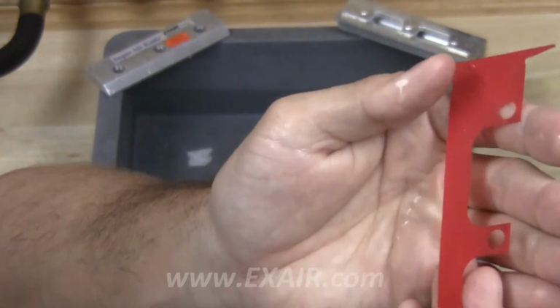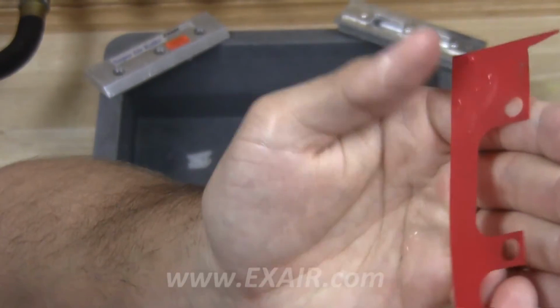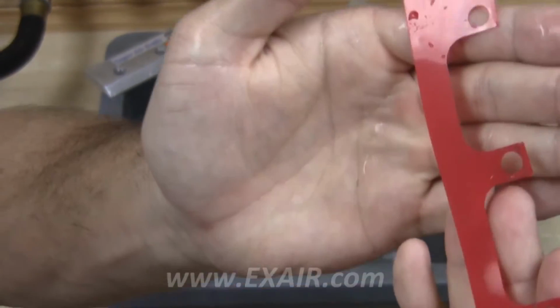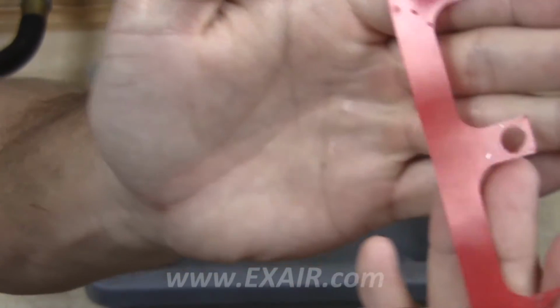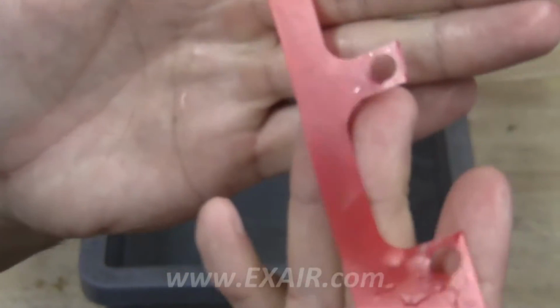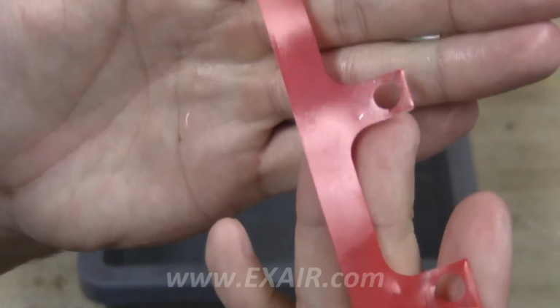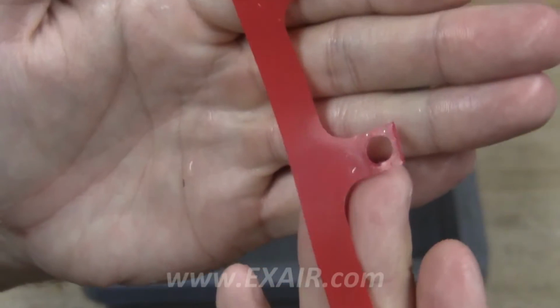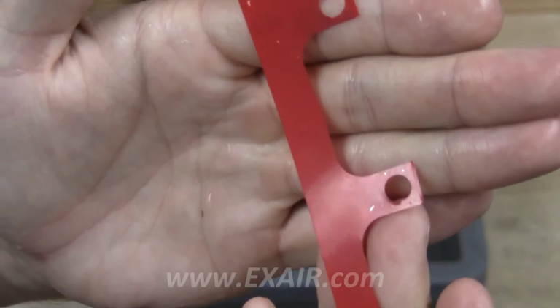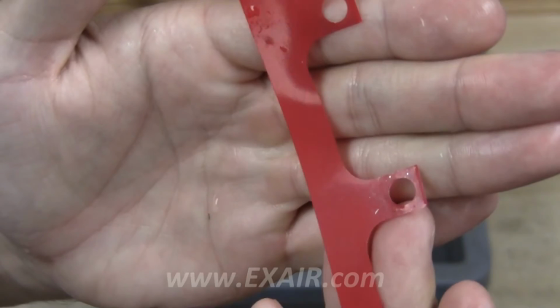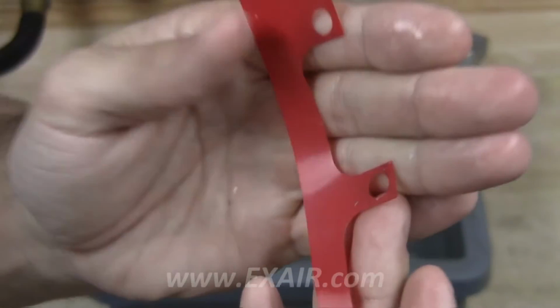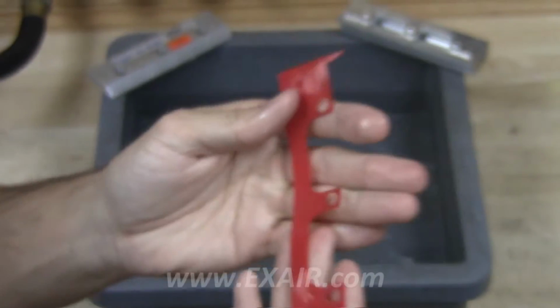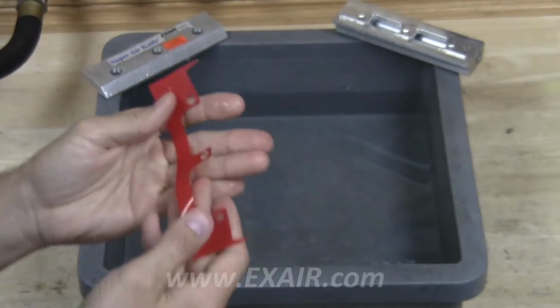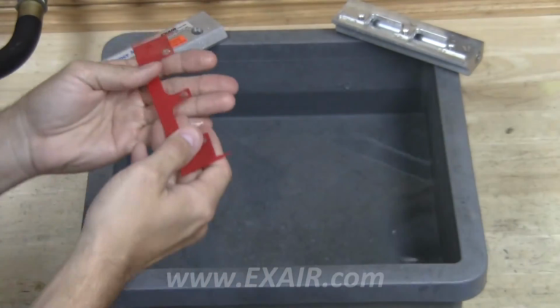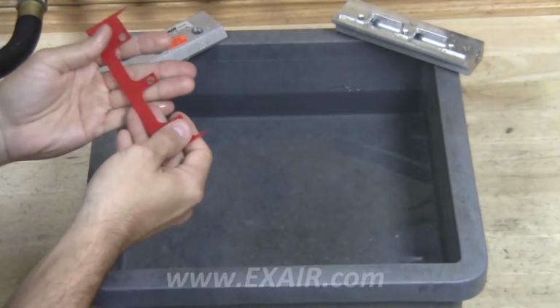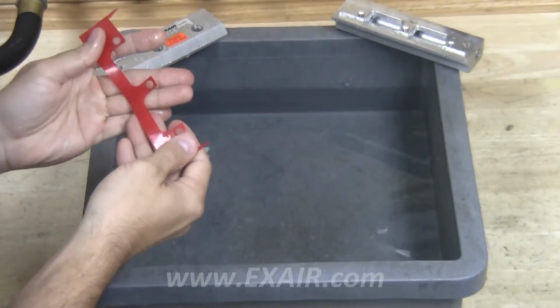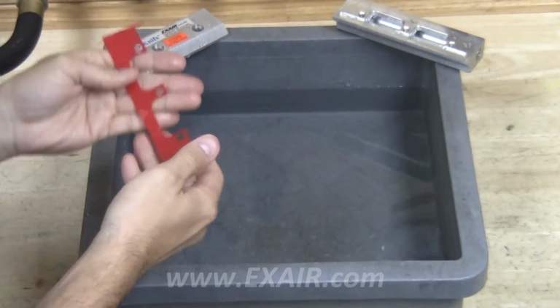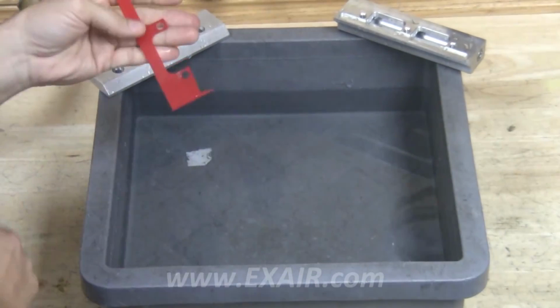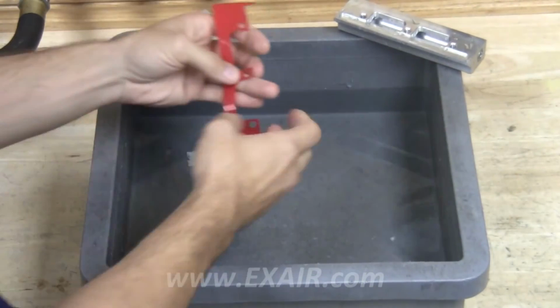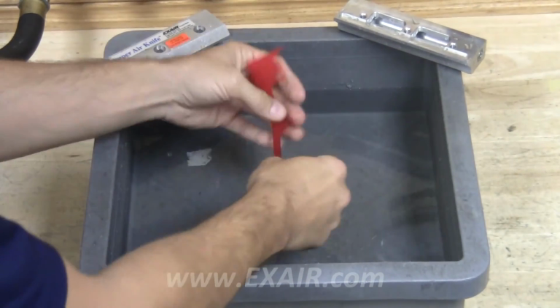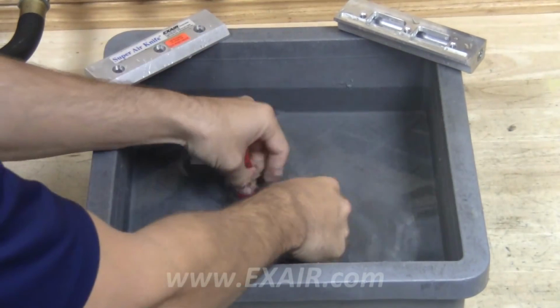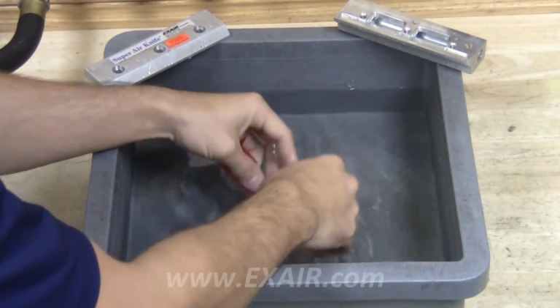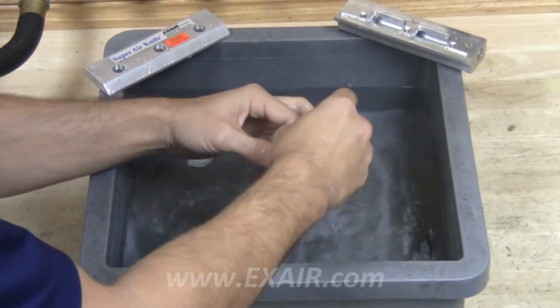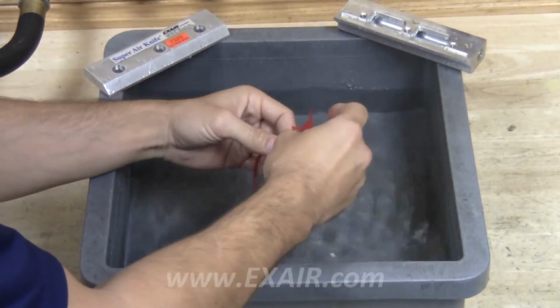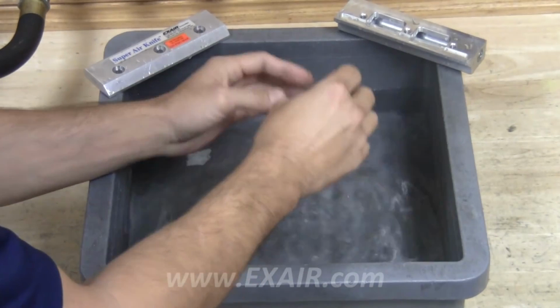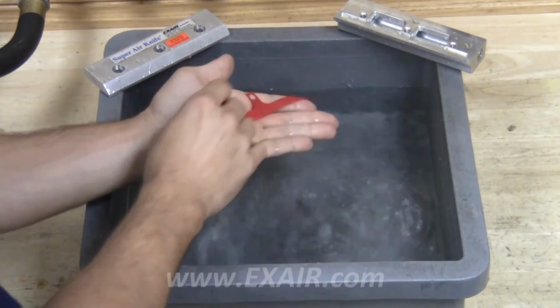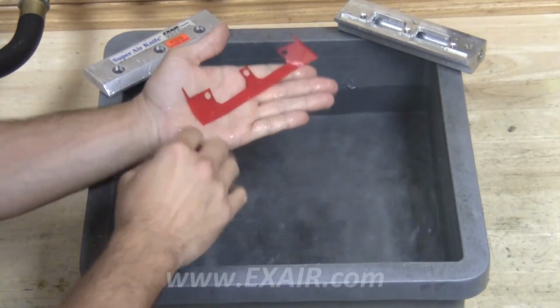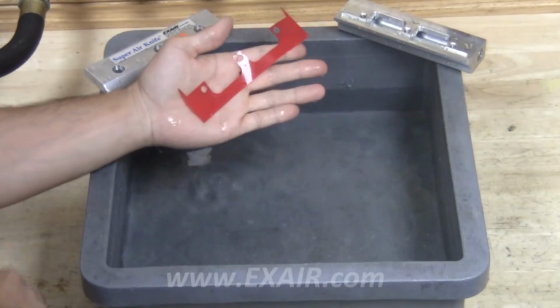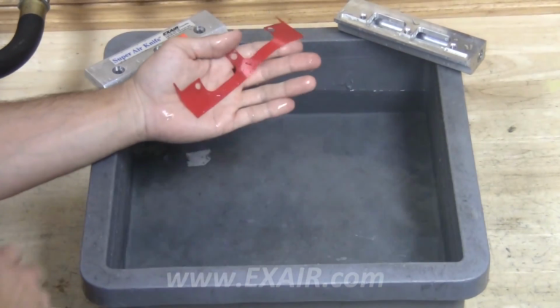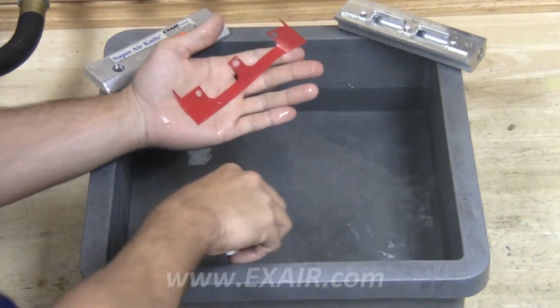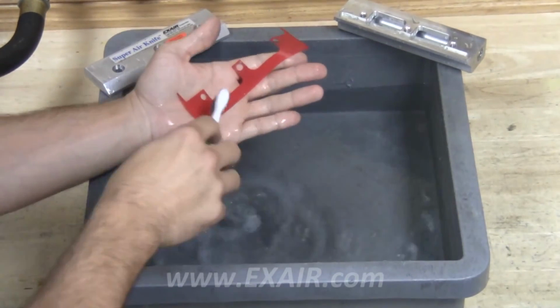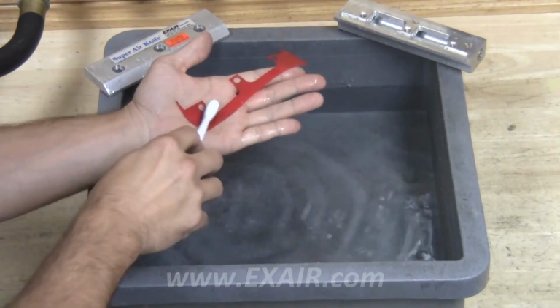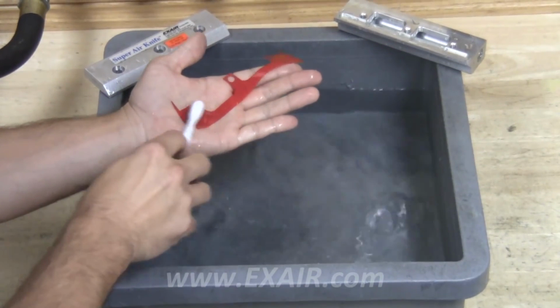Take the shim and examine it for any debris. Clean the shim using the same procedure as before.